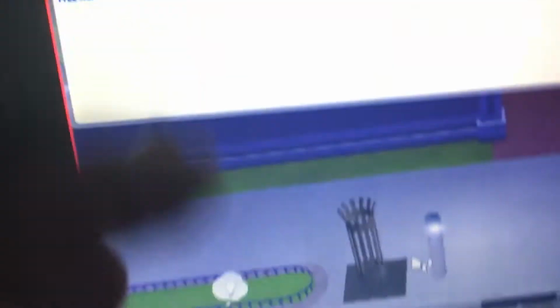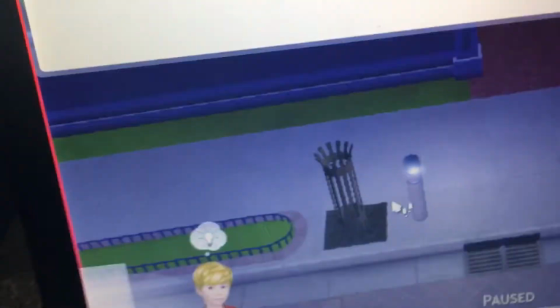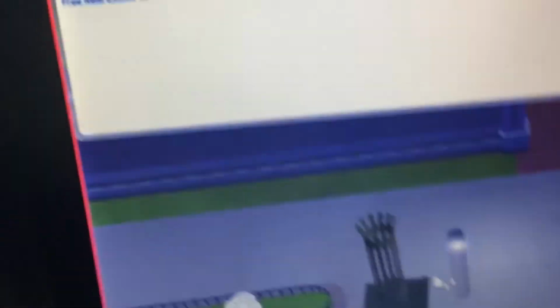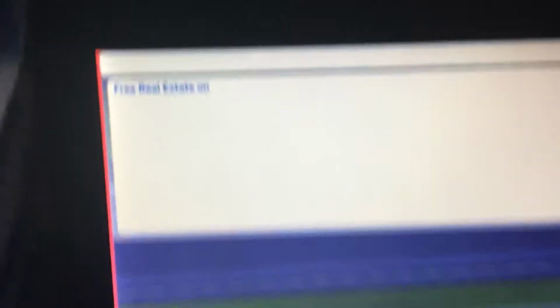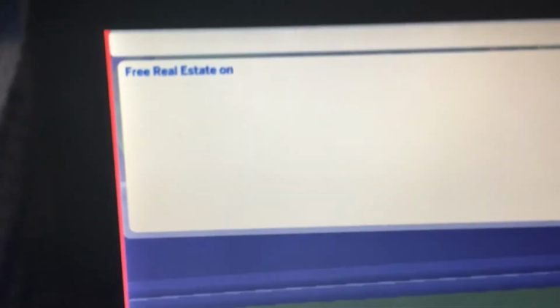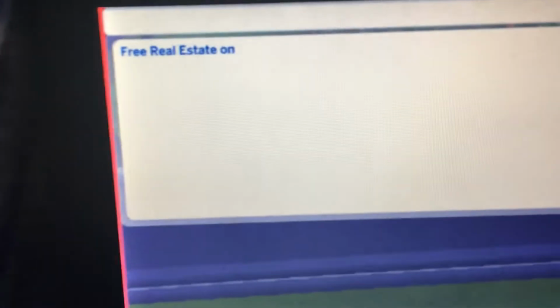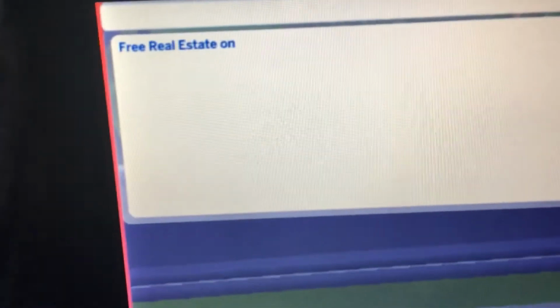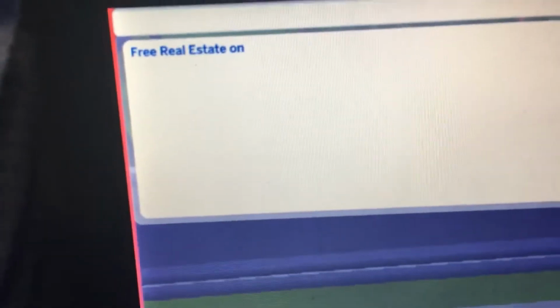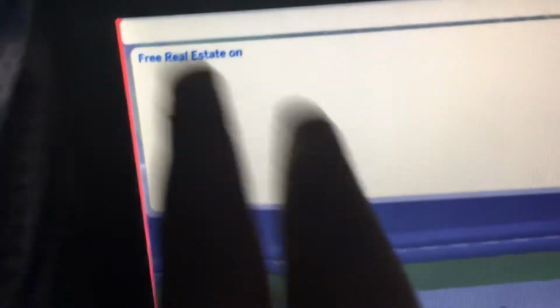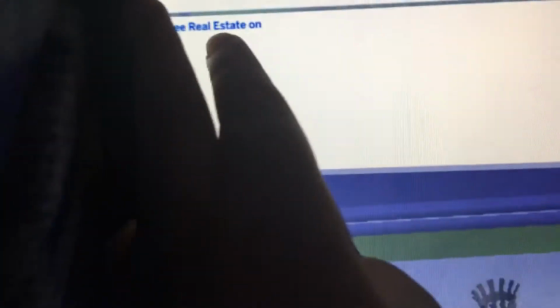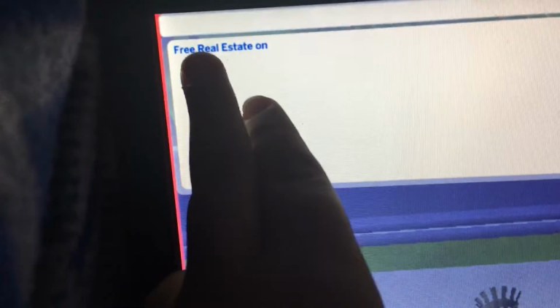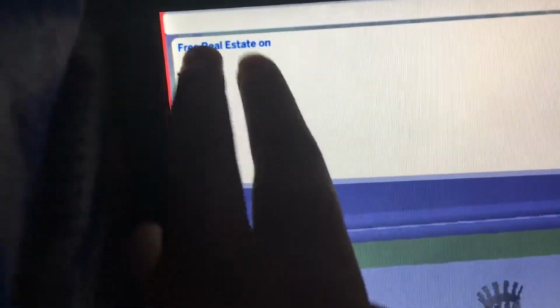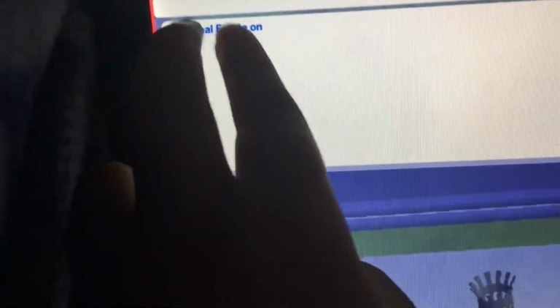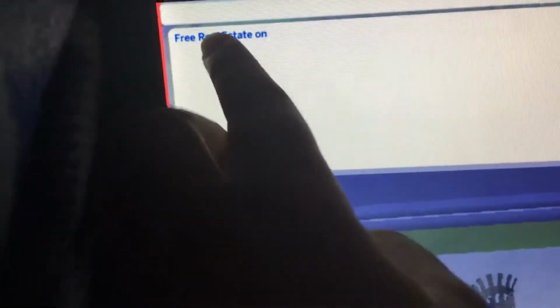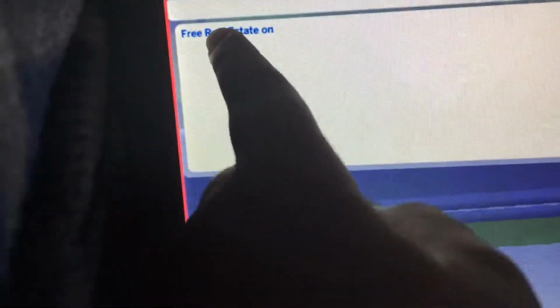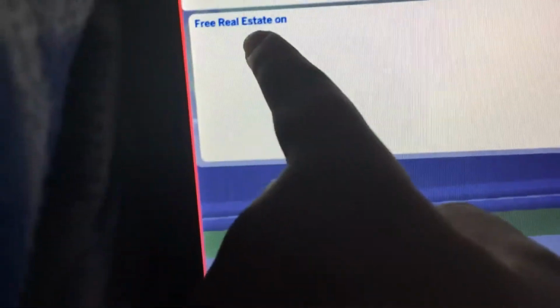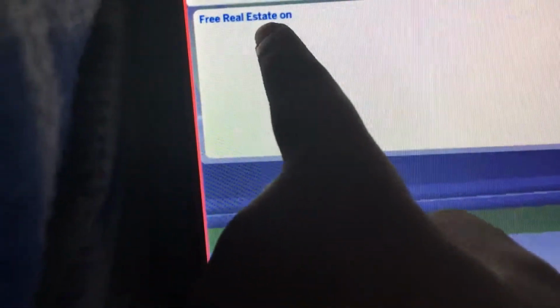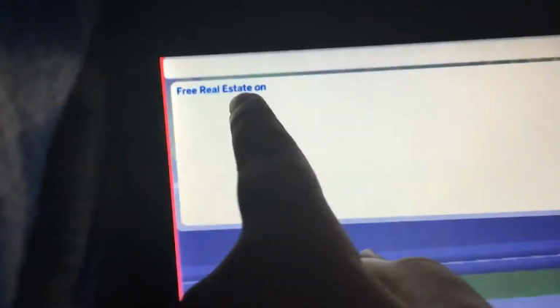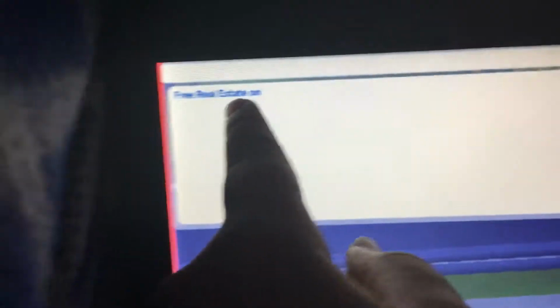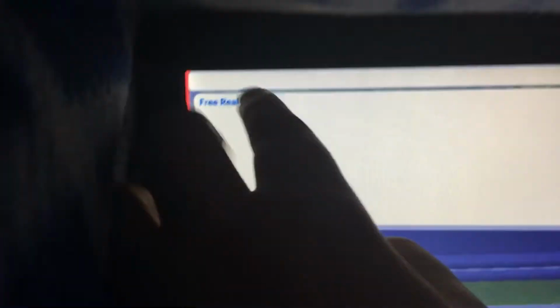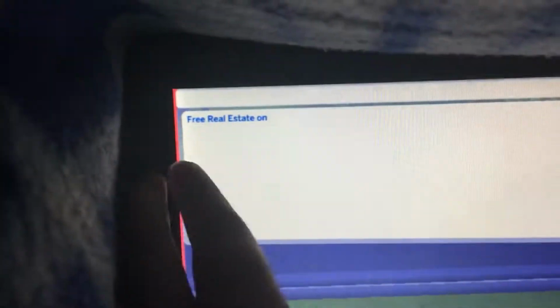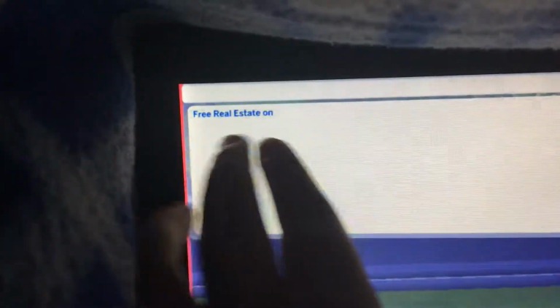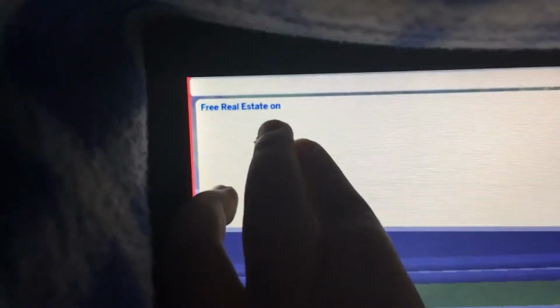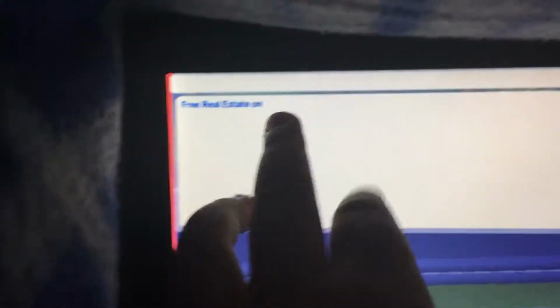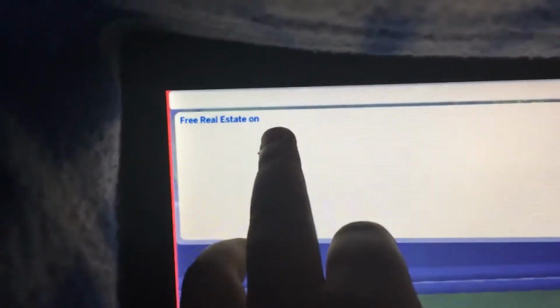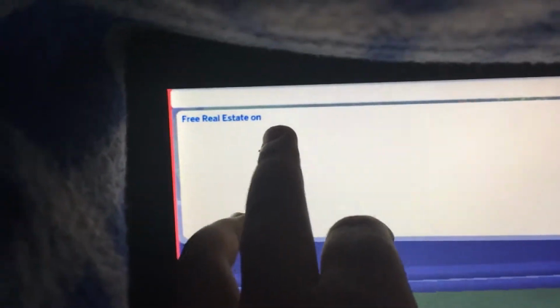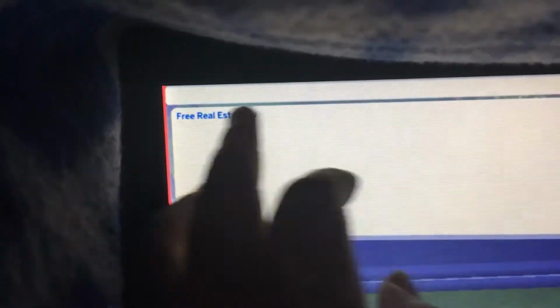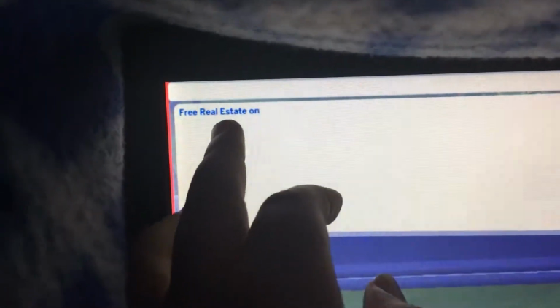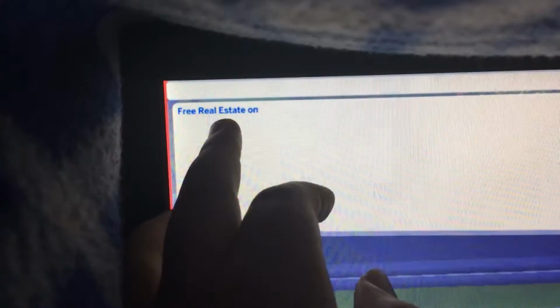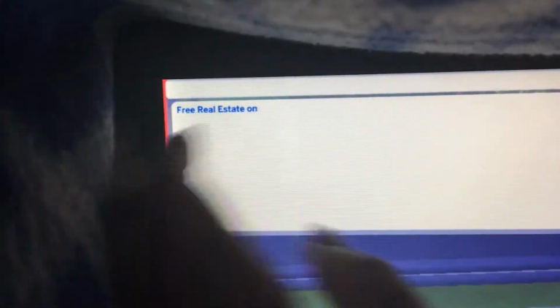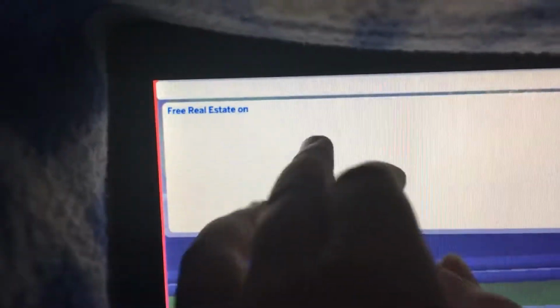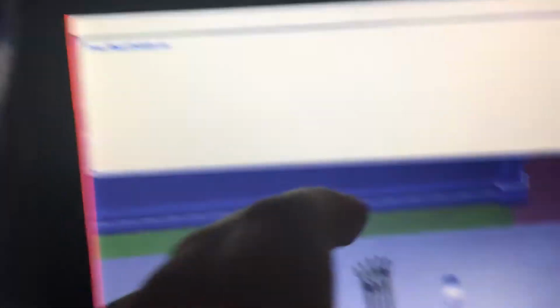Make sure 'free real estate' is typed like that — all together, with a capital letter but with a space between the words.